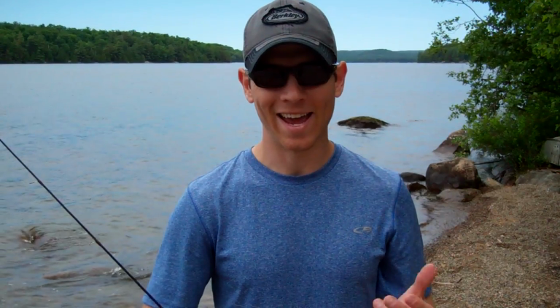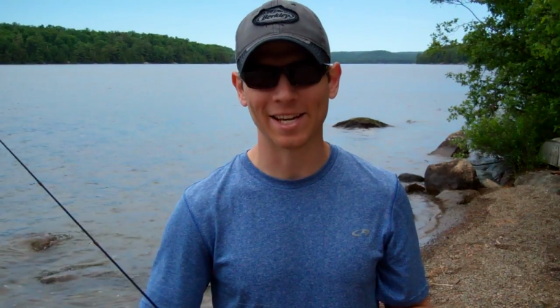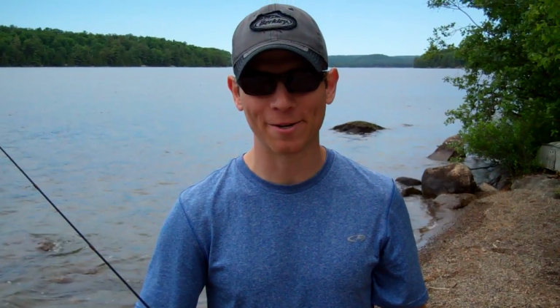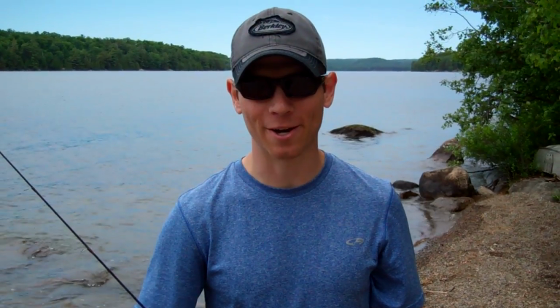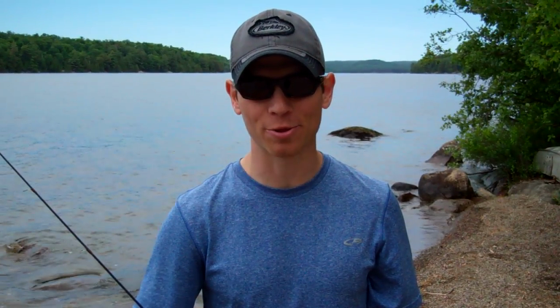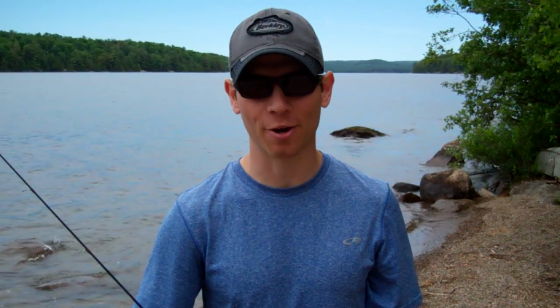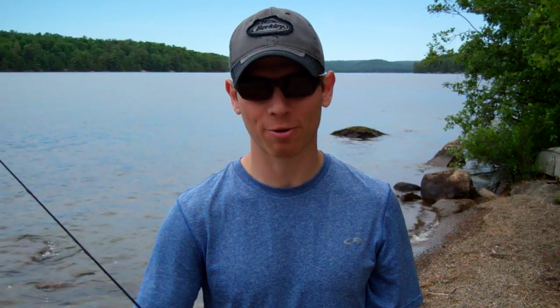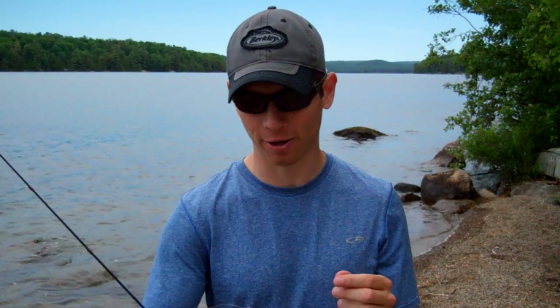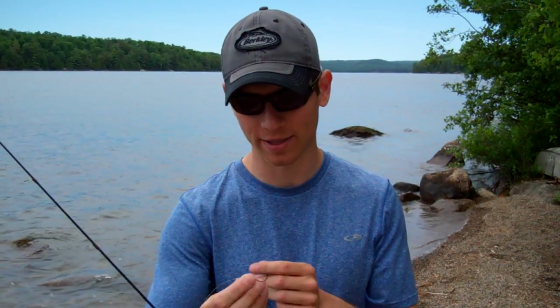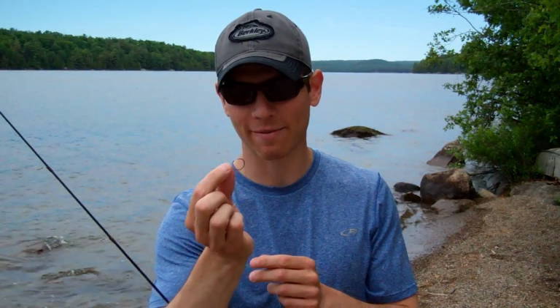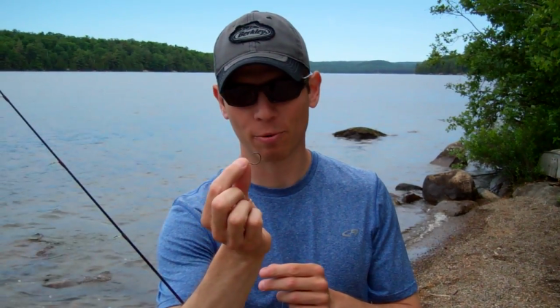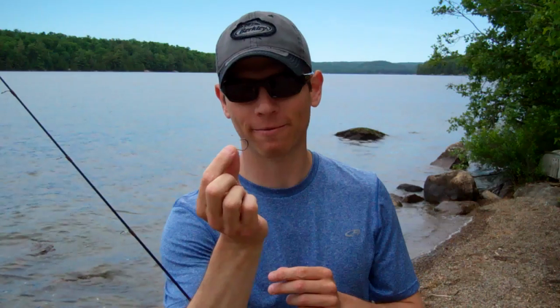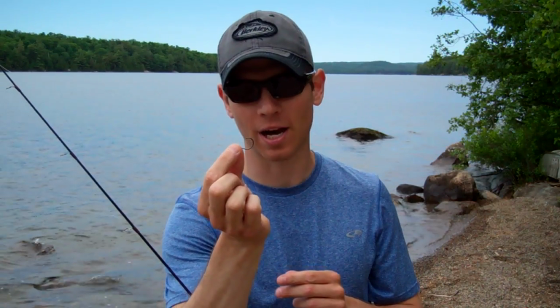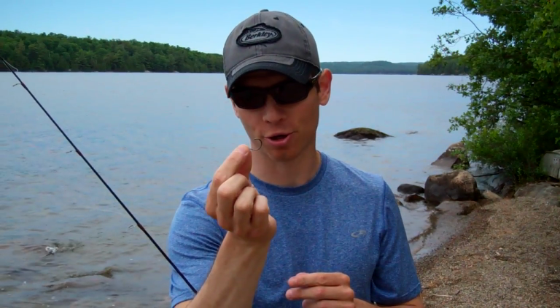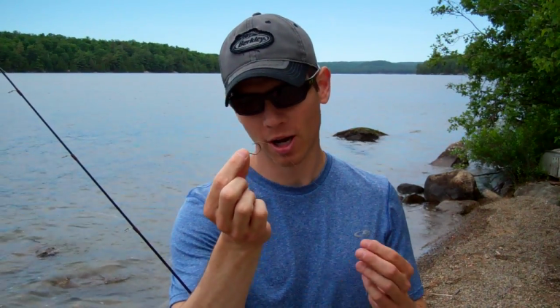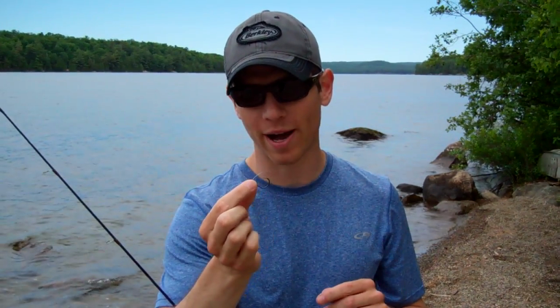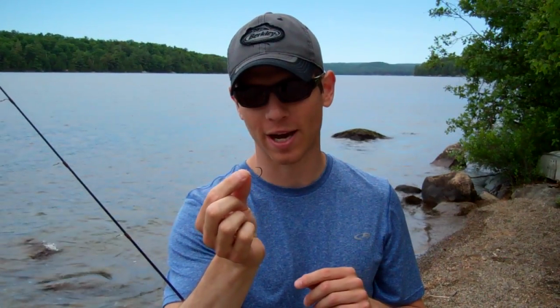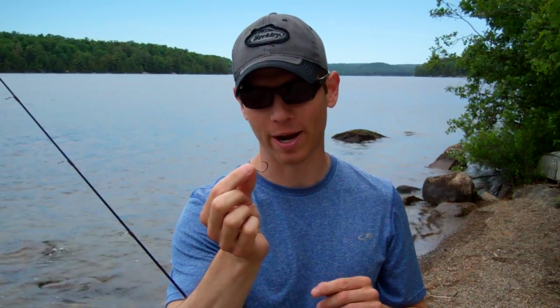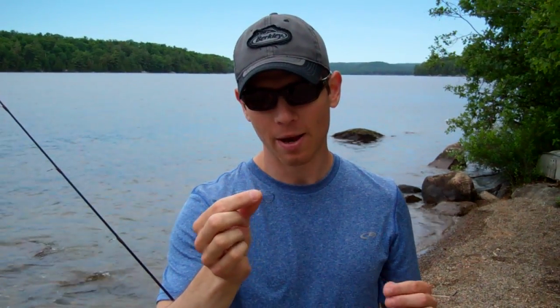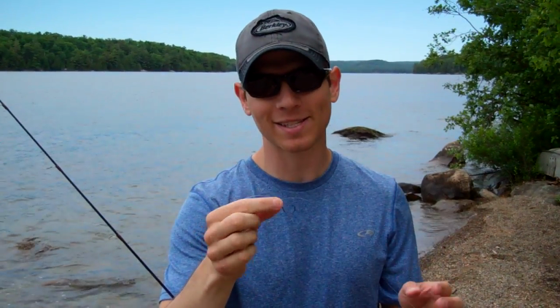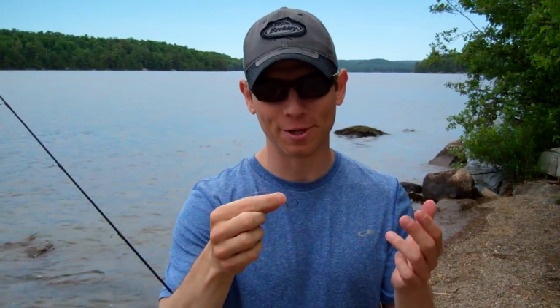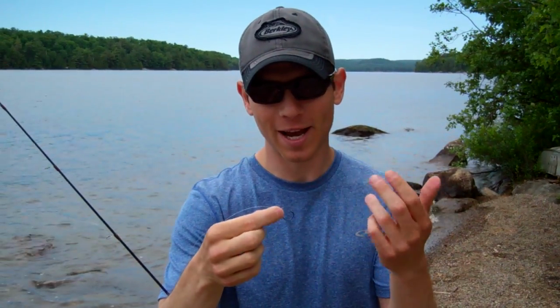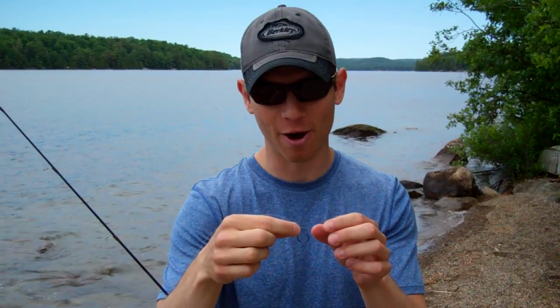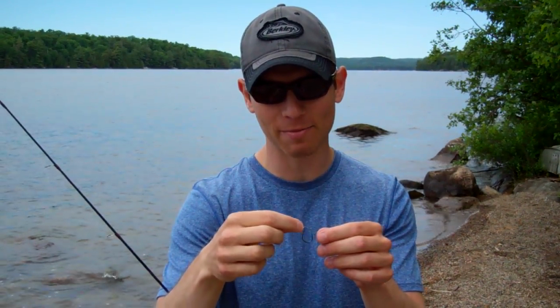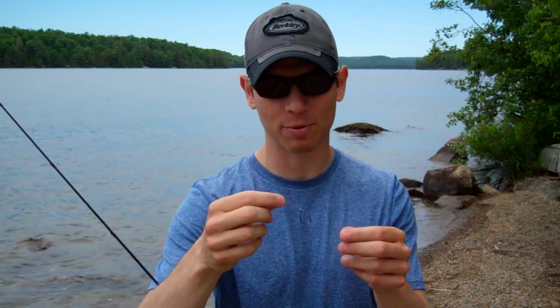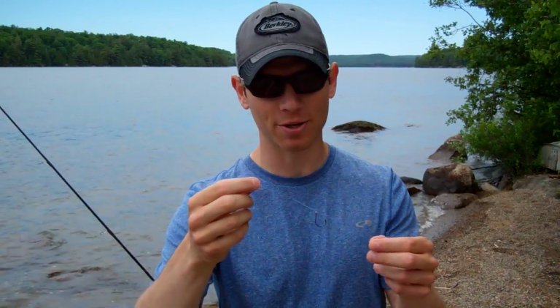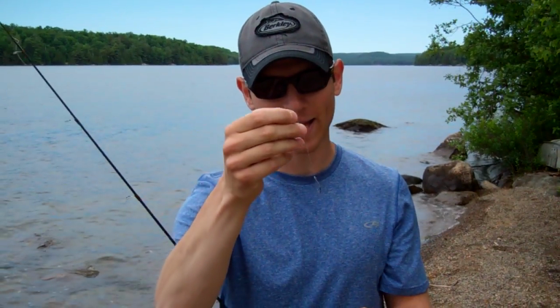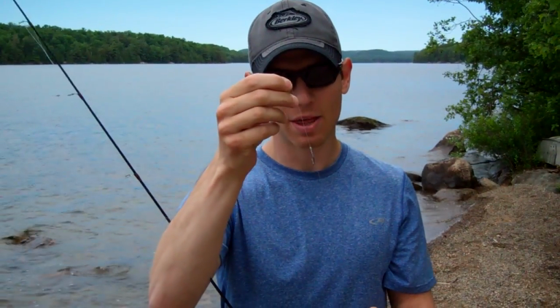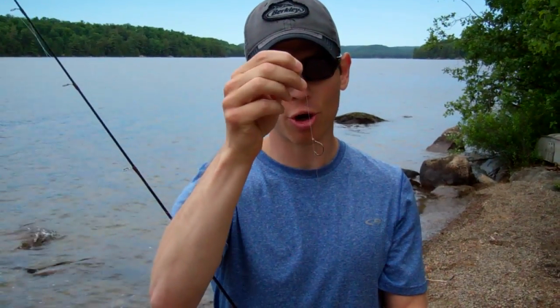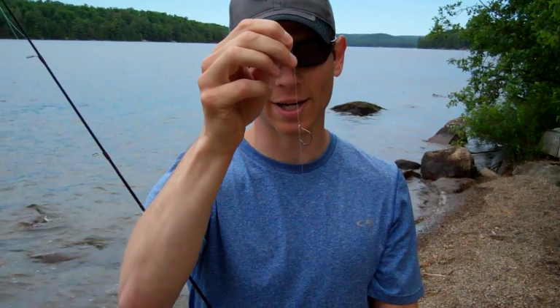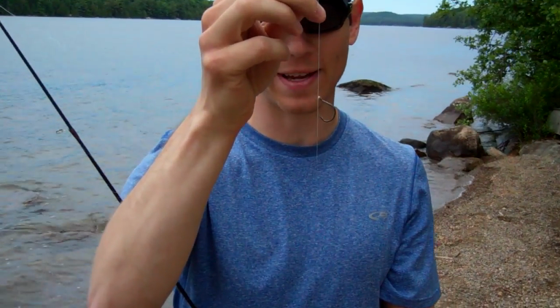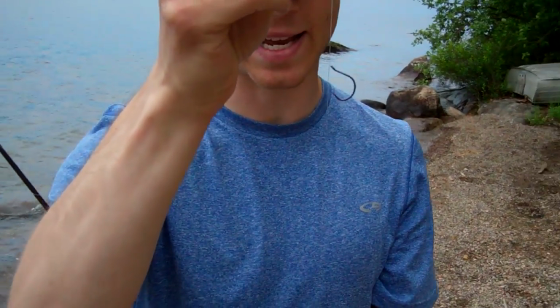Hey guys, anybody who does a lot of drop shotting knows how critical it is to have the hook point facing up on your hook when you've actually tied your rig. That said, when you do tie the knot, sometimes when you've got your tag in, the hook is actually facing down.